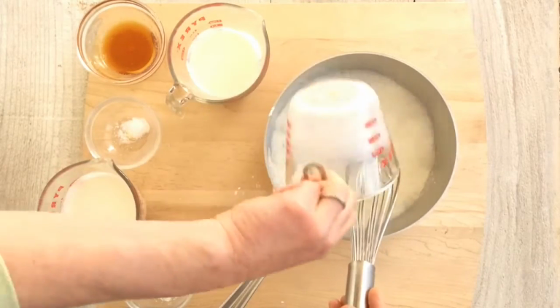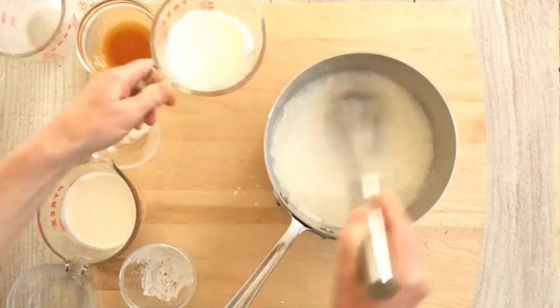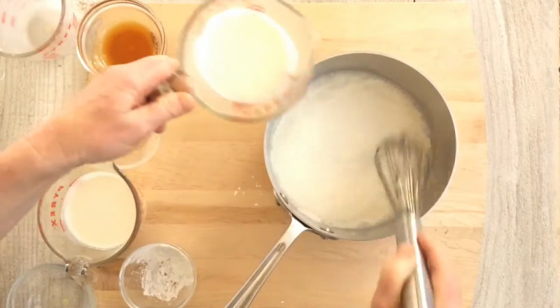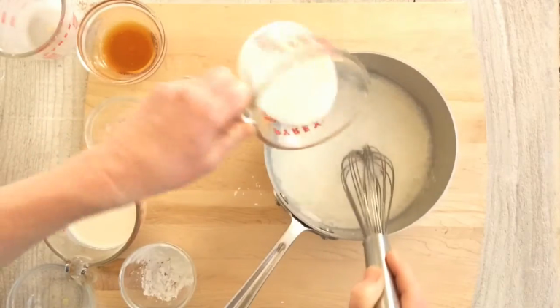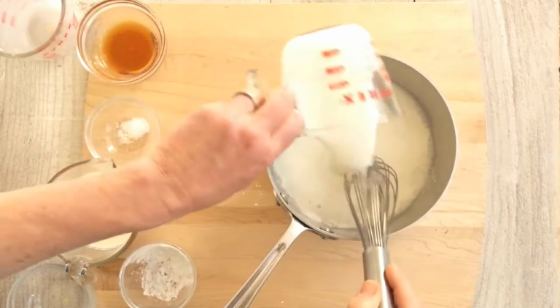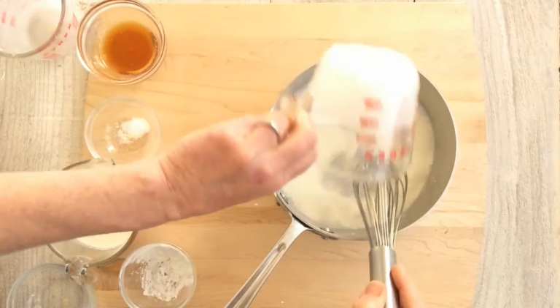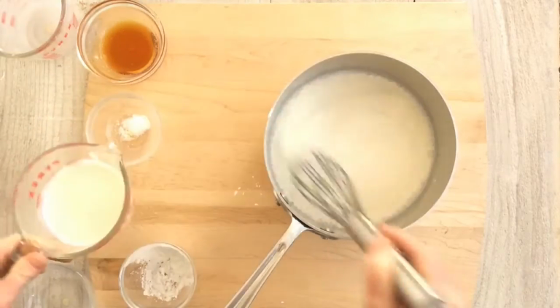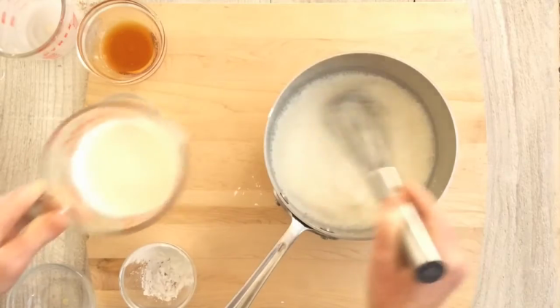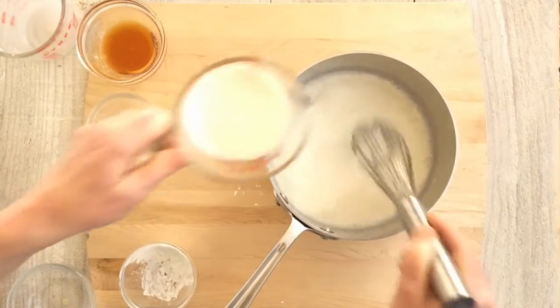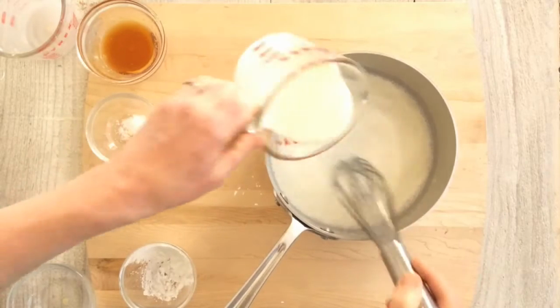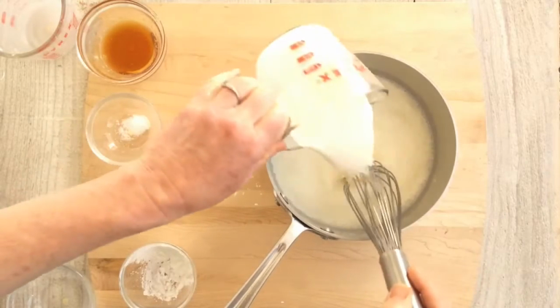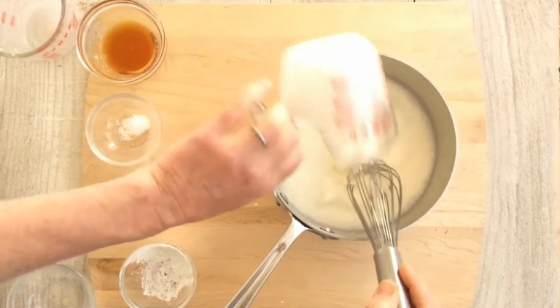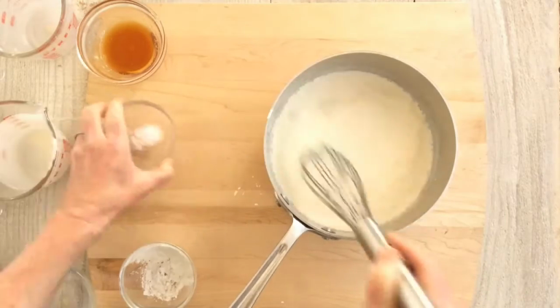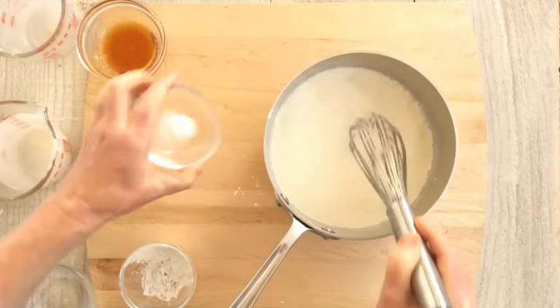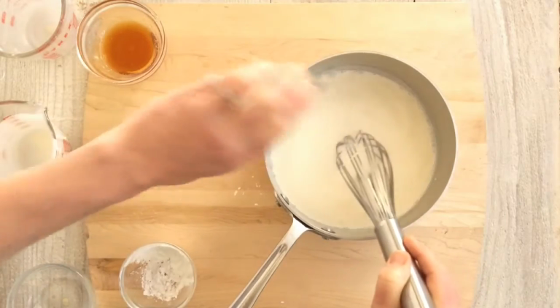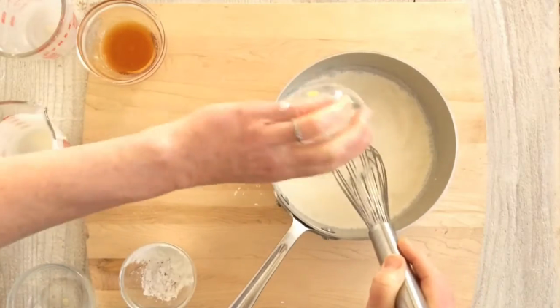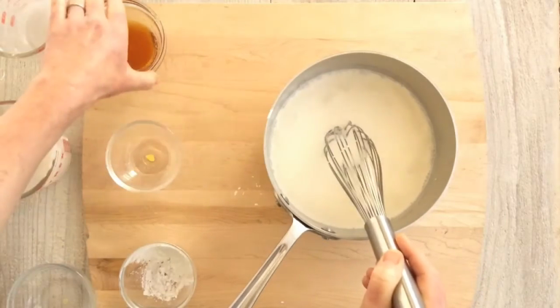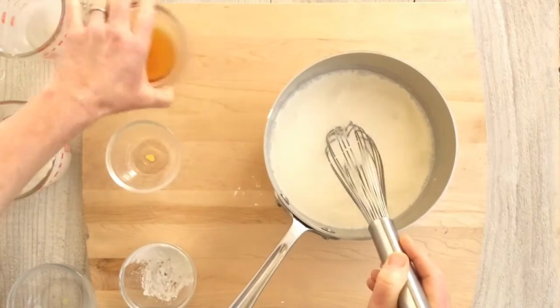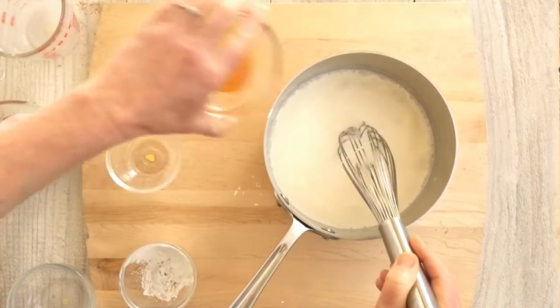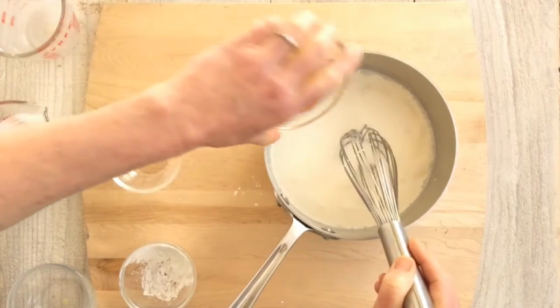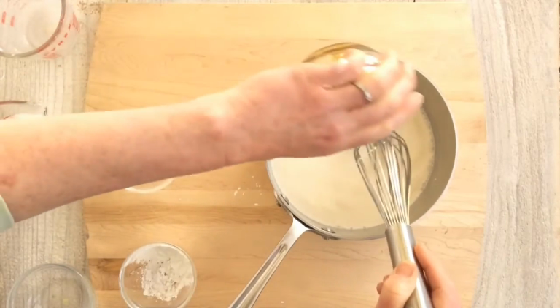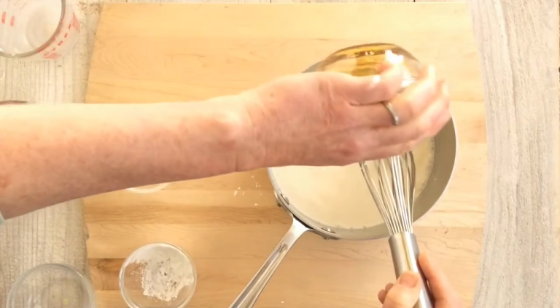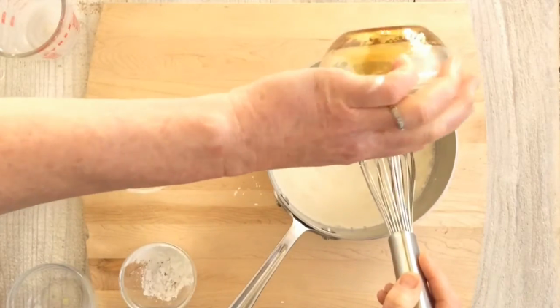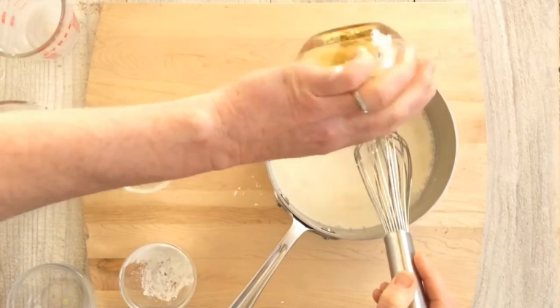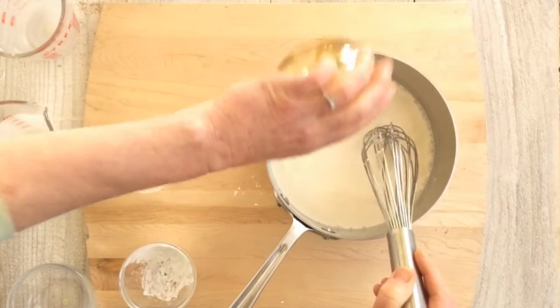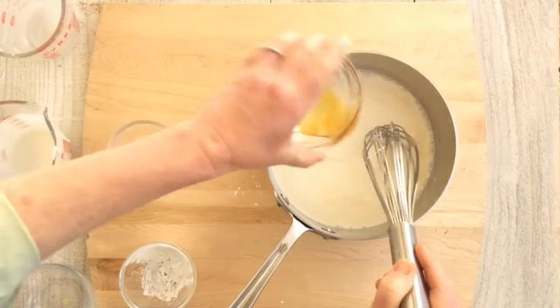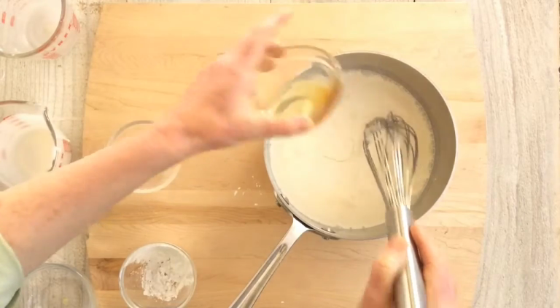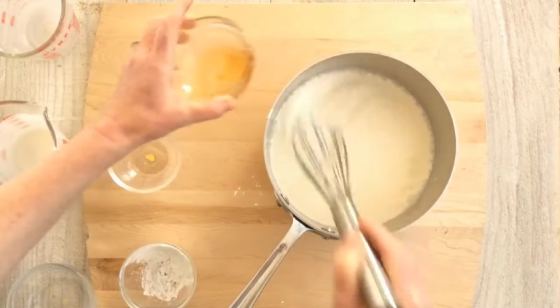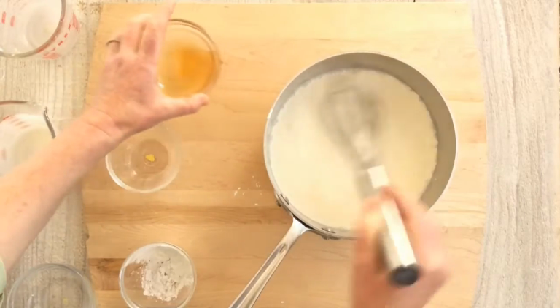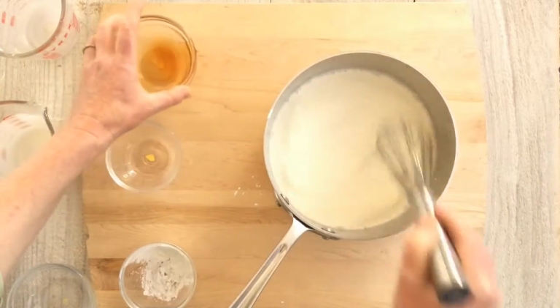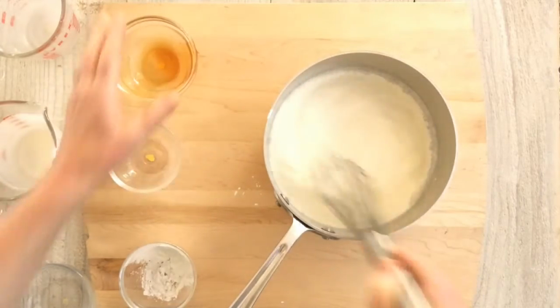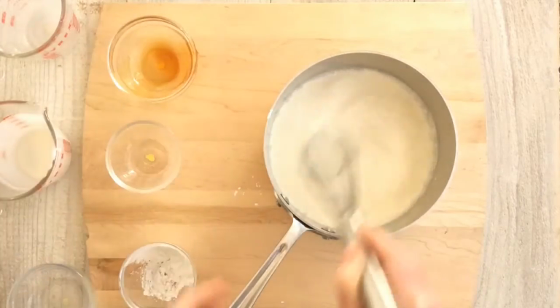Whisk the cornstarch with a little sugar and add milk, buttermilk, cream, salt, and honey. Using more milk than cream helps keep the flavors nice and bright.